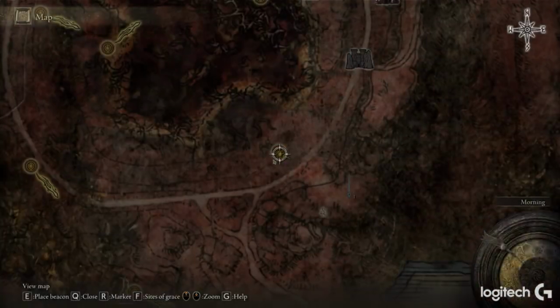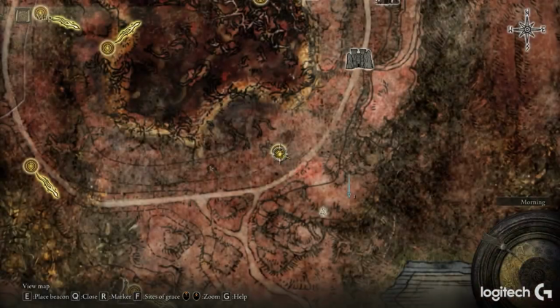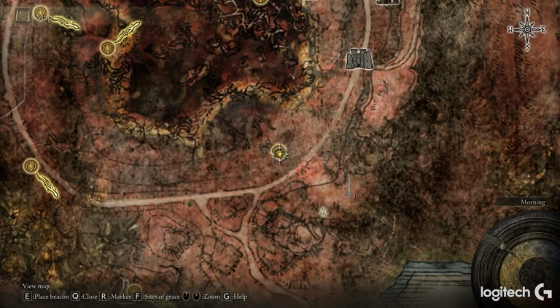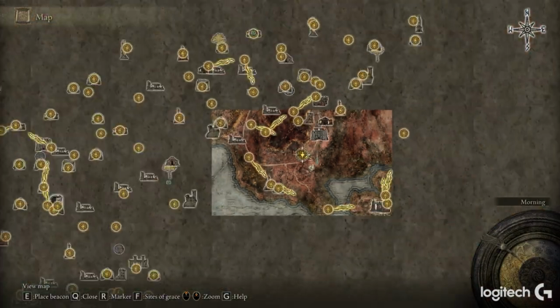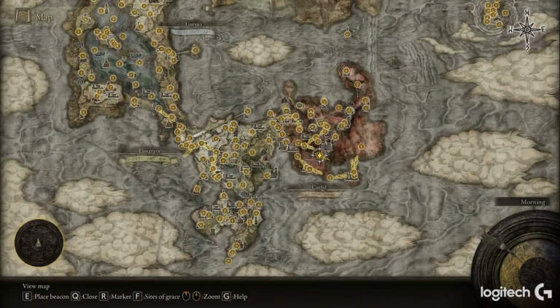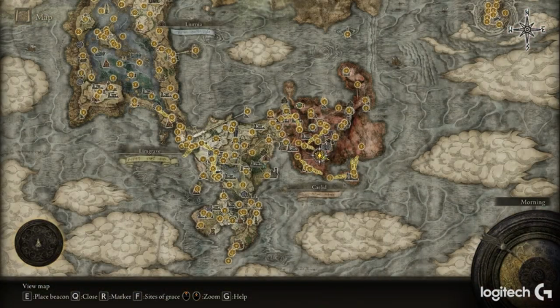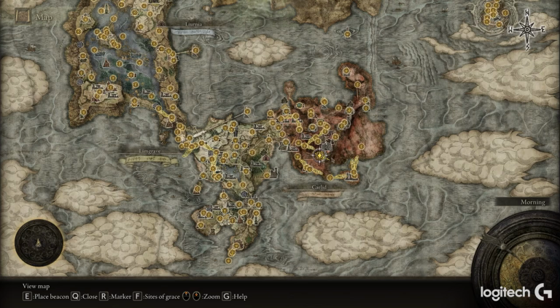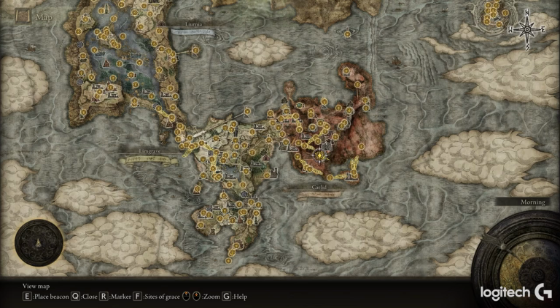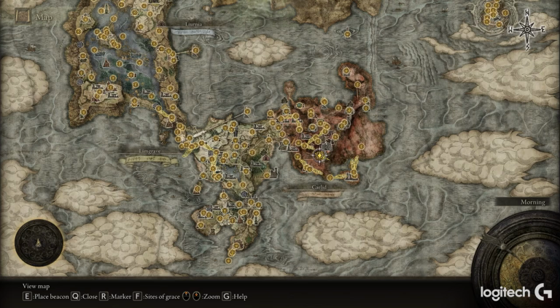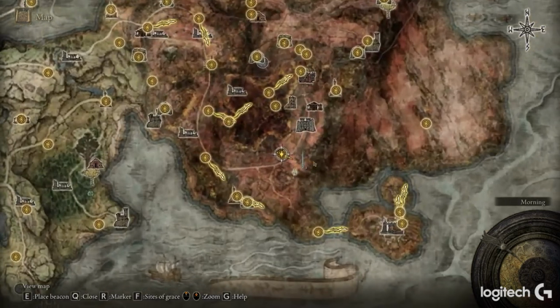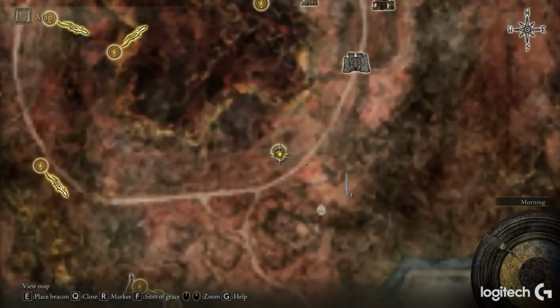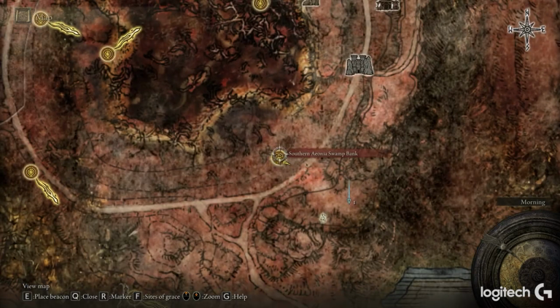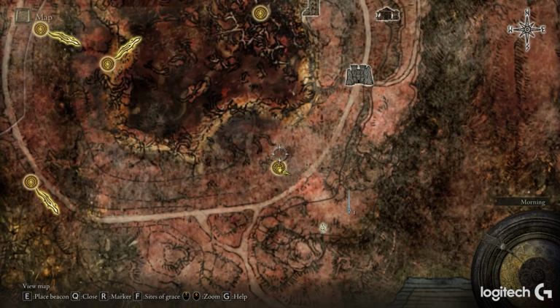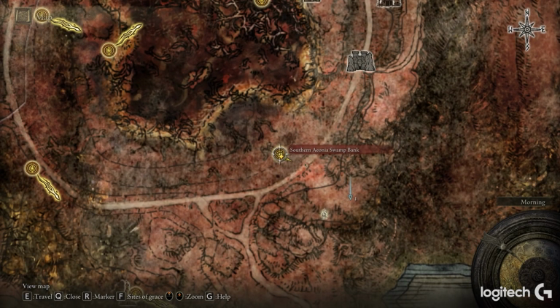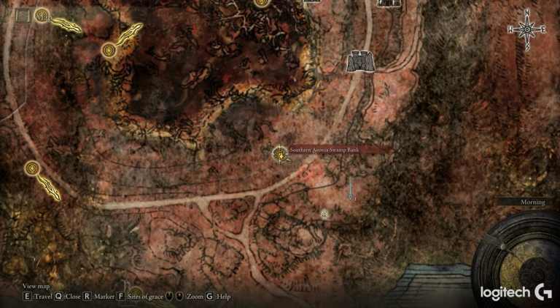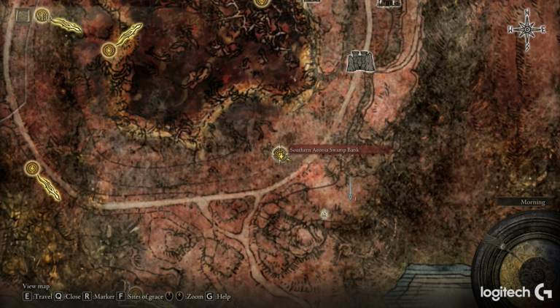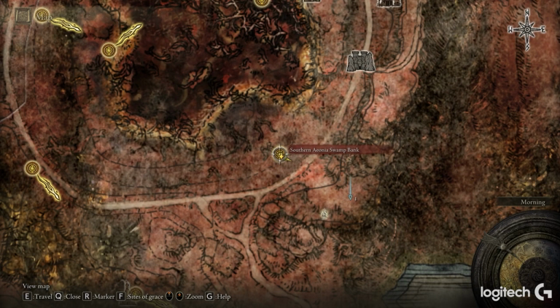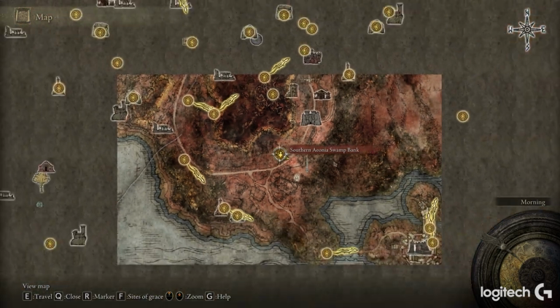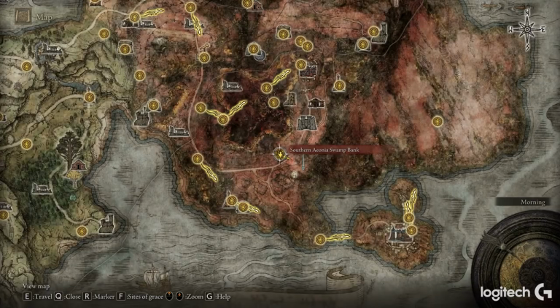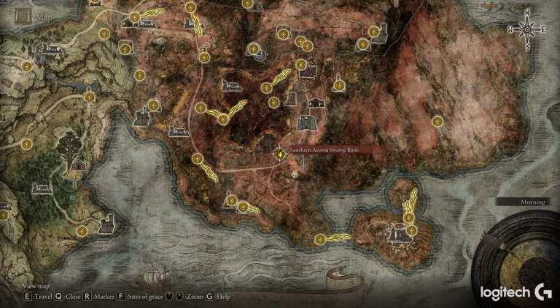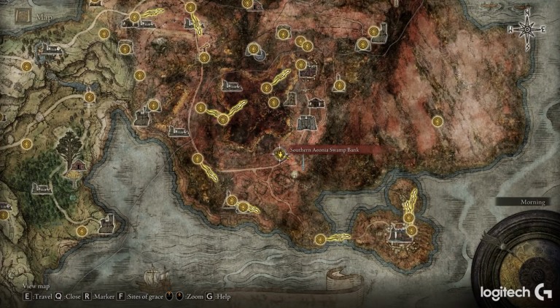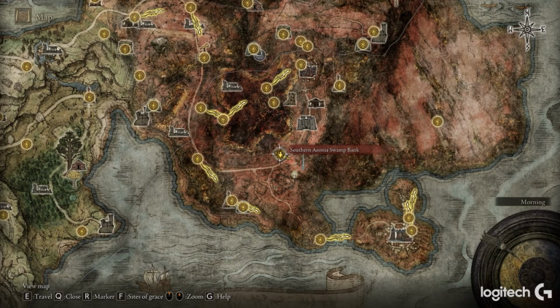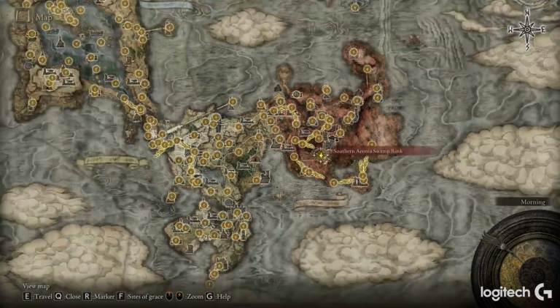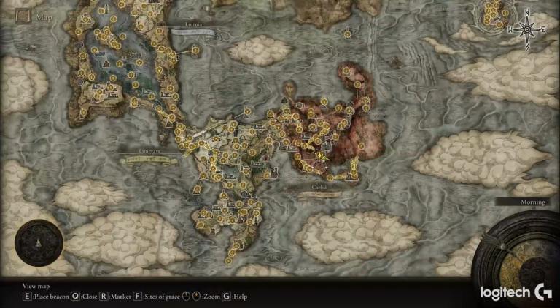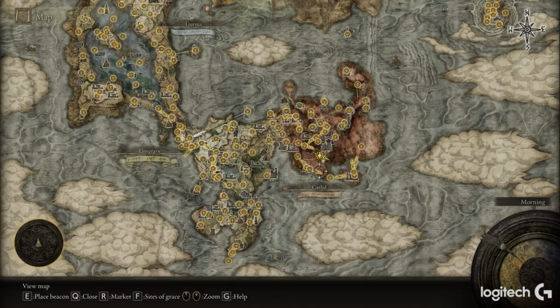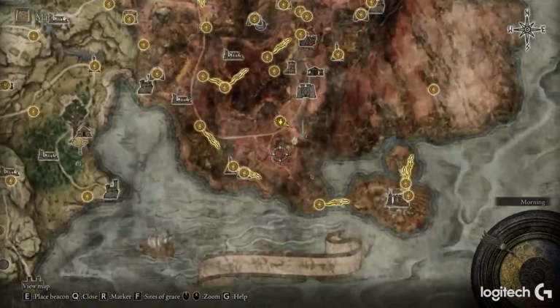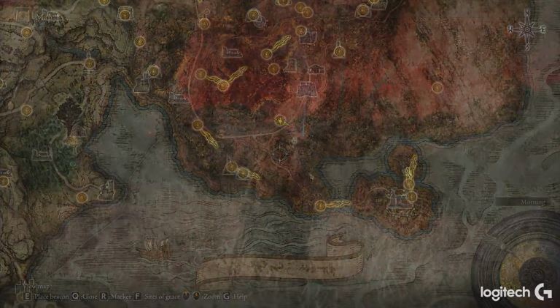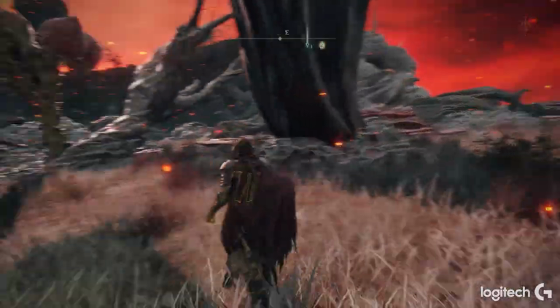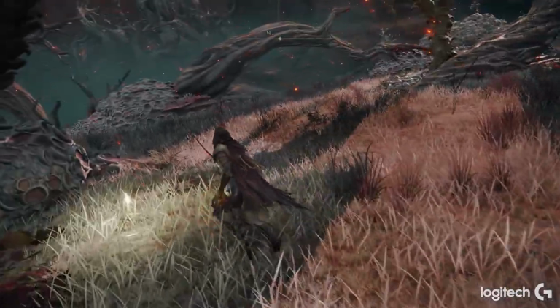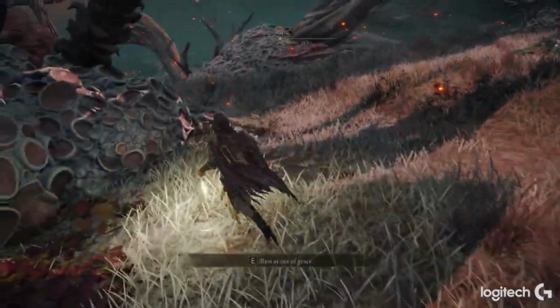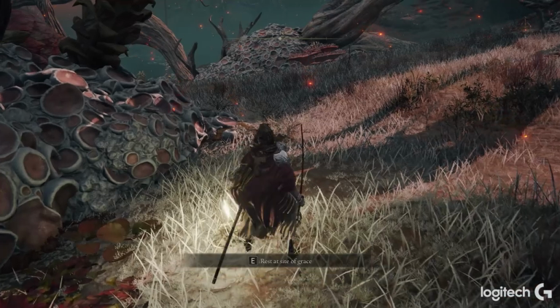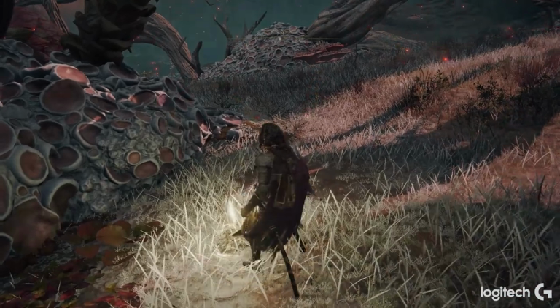Here's how to get it. You can actually get it quite early on in the game — you can literally just run there from the start of the game if you really want it that bad. It will require you to kill a boss. So we want to come over to Caelid, sort of the plague area.